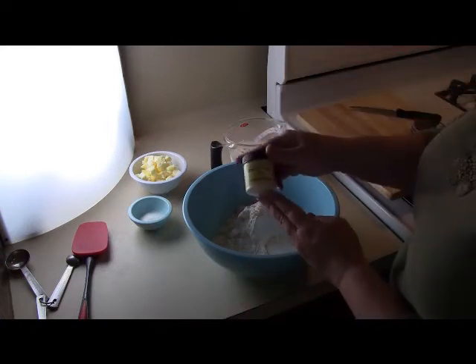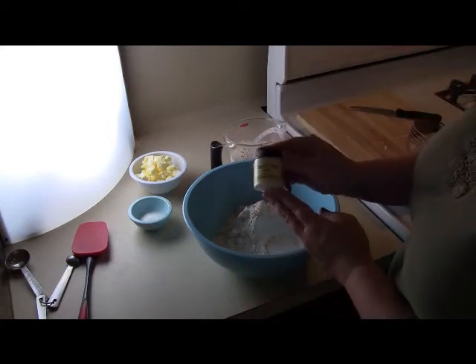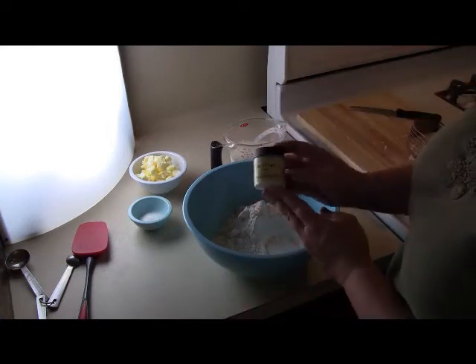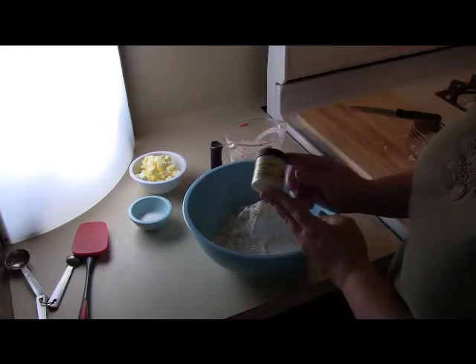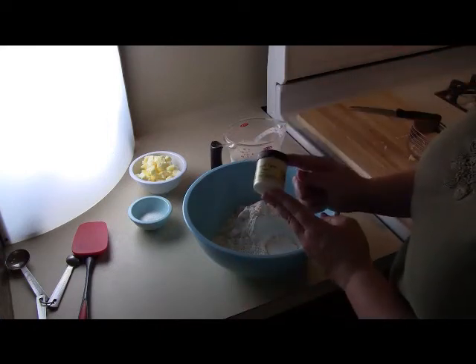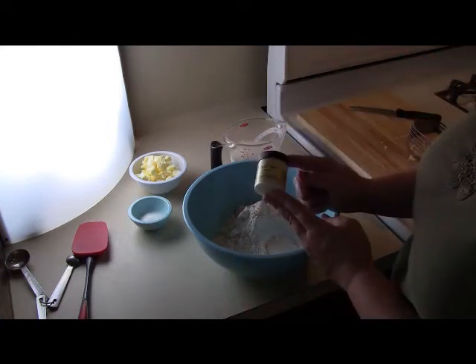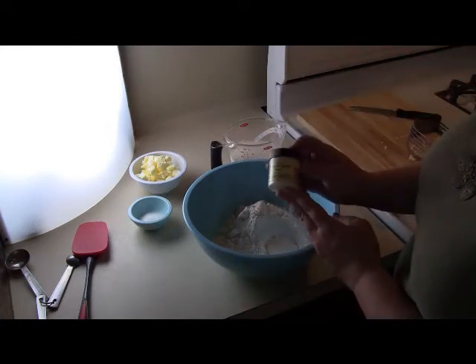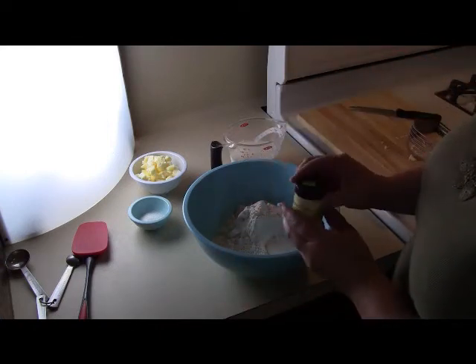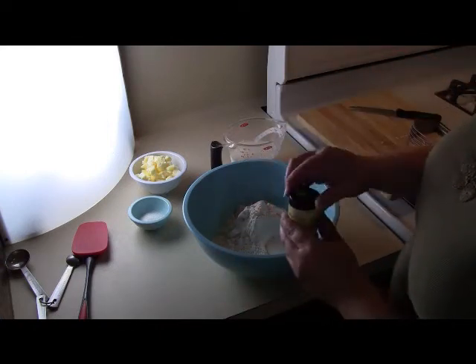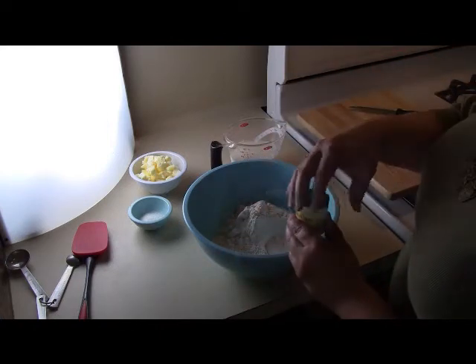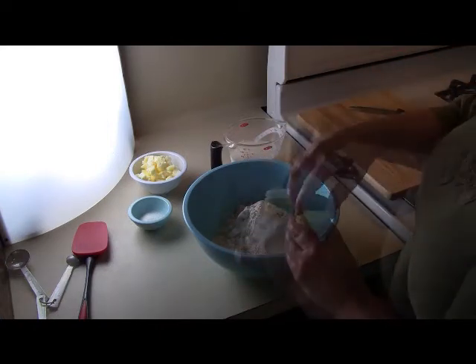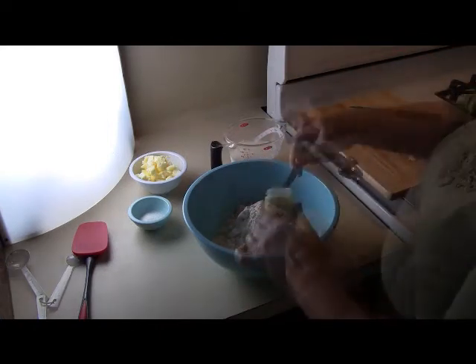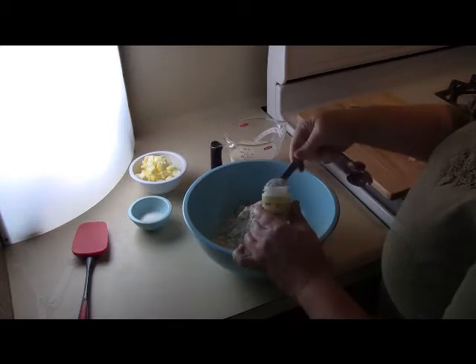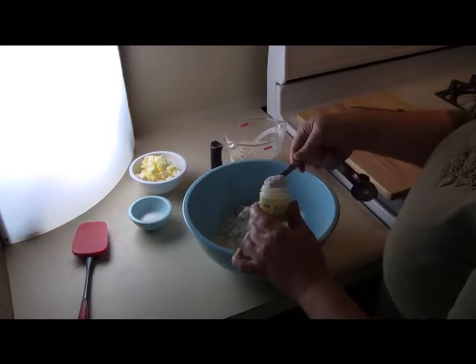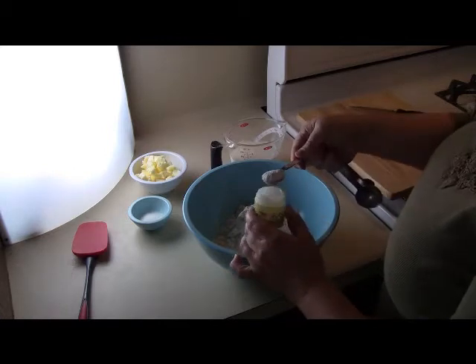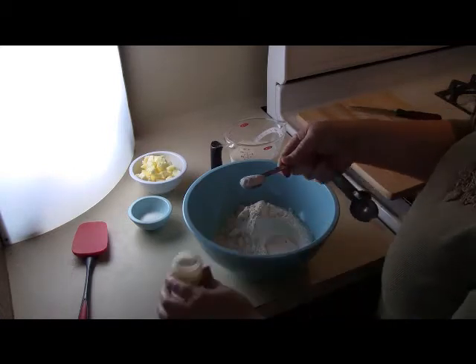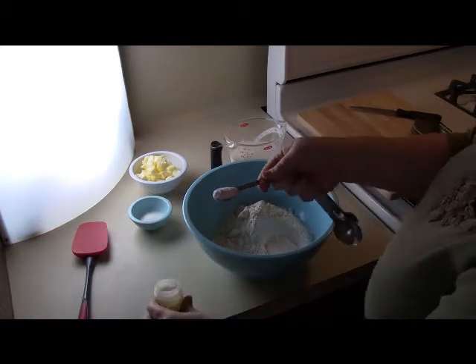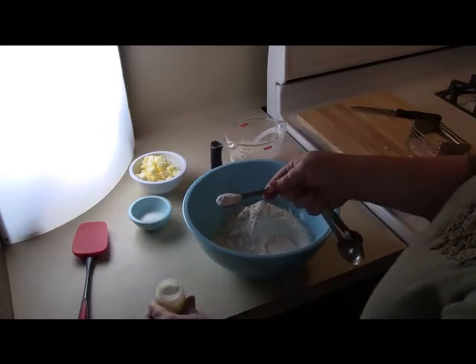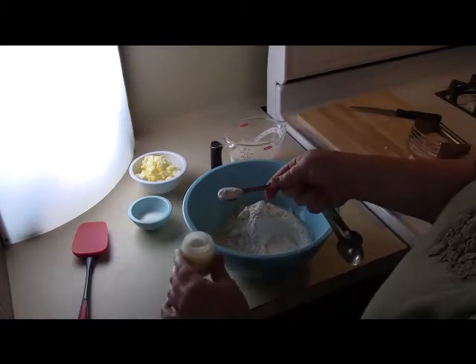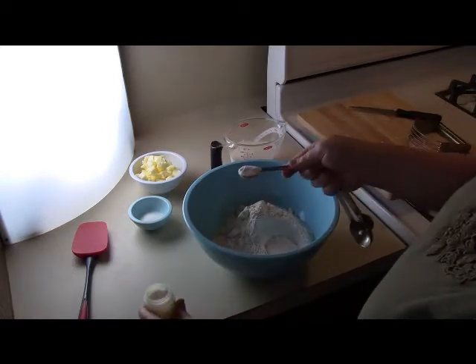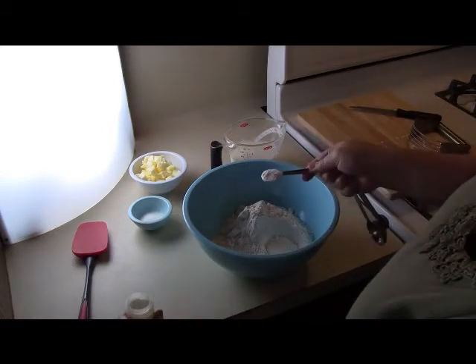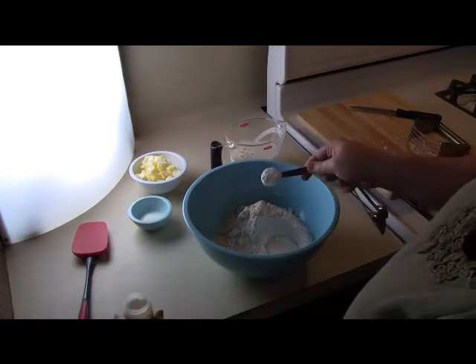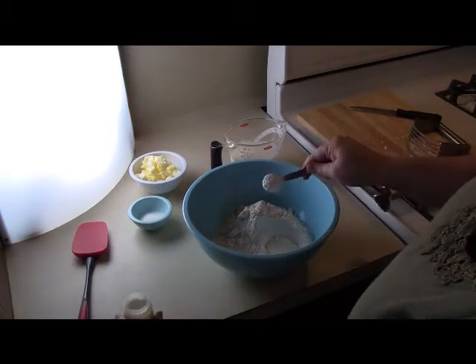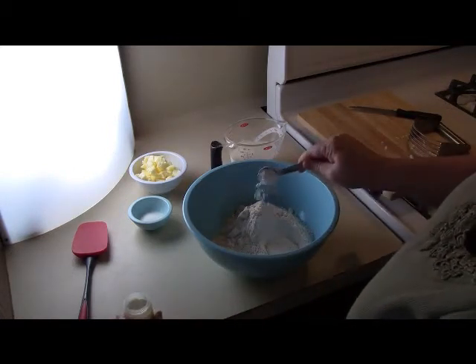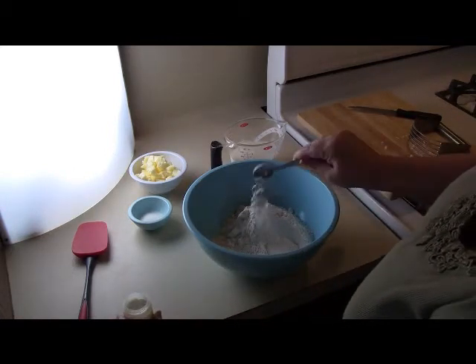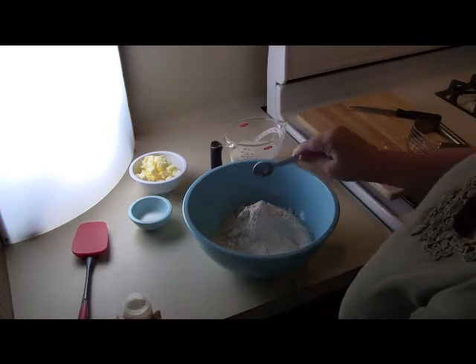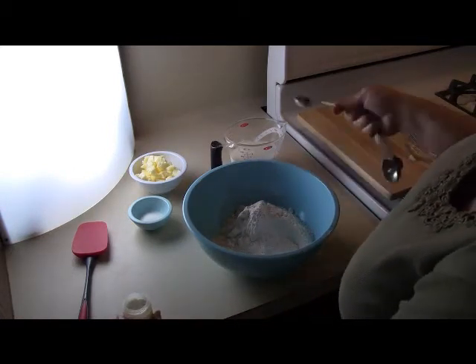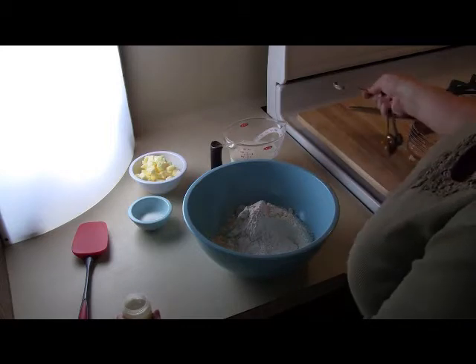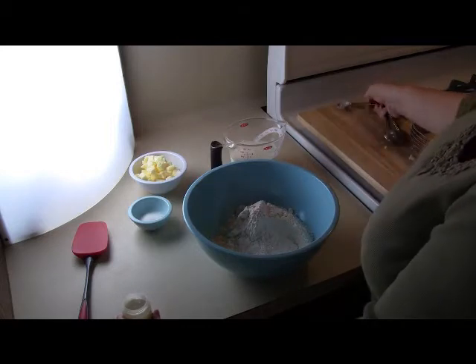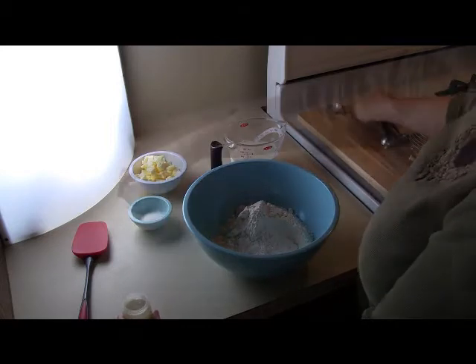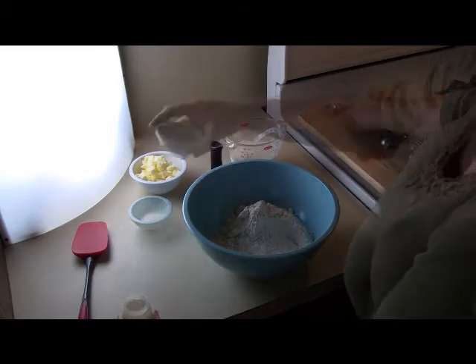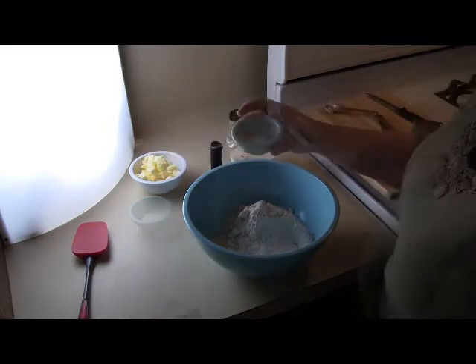I have a couple of secret ingredients in this recipe. I'm using self-rising flour because it's nice and consistent. I'm adding a little bit of cream of tartar to give the biscuits a little extra lift.